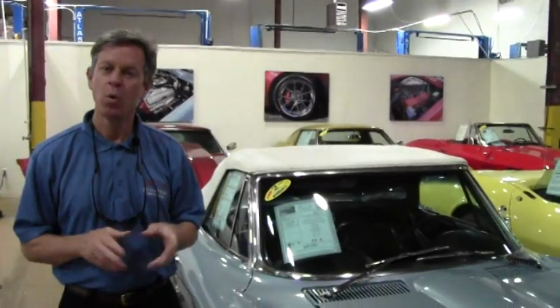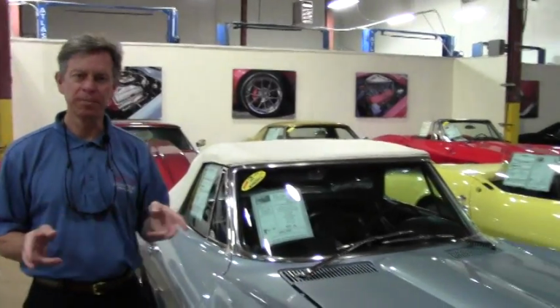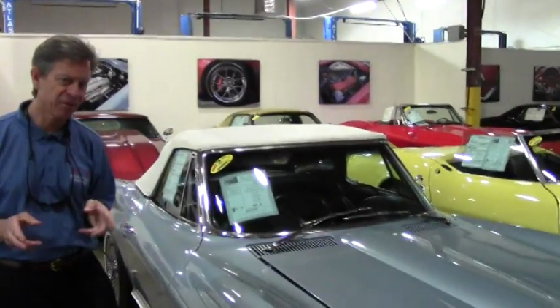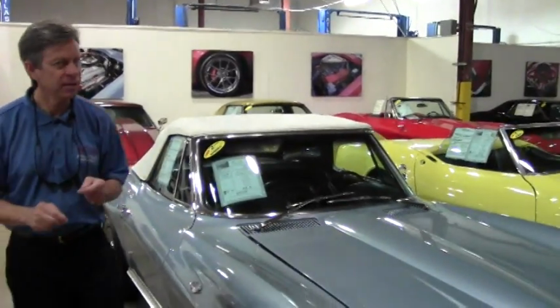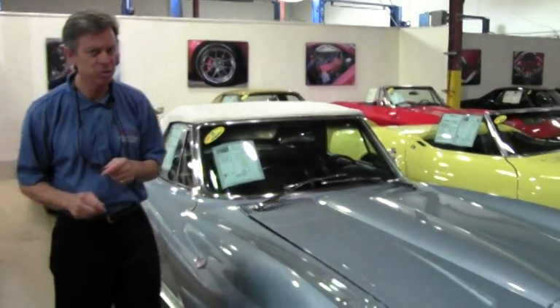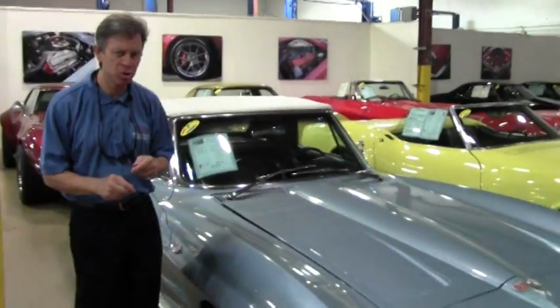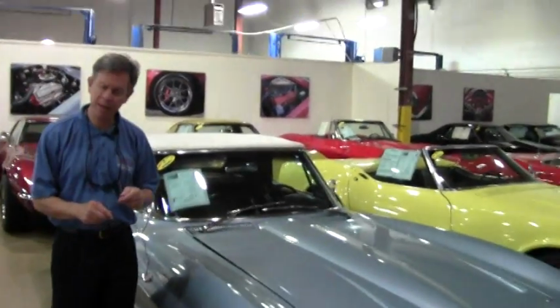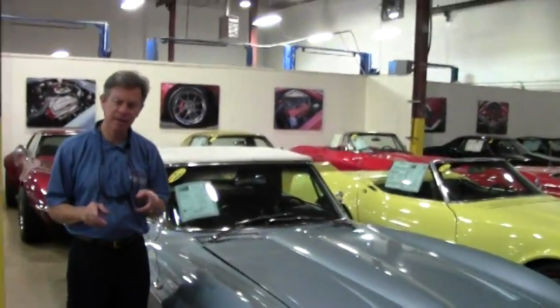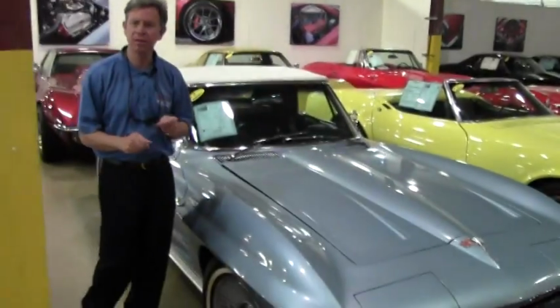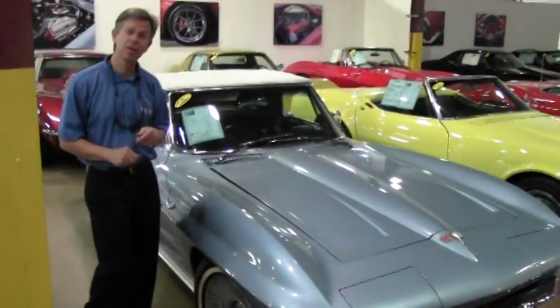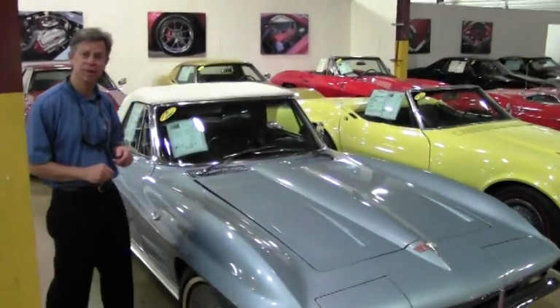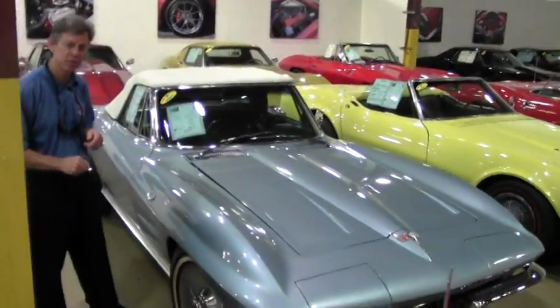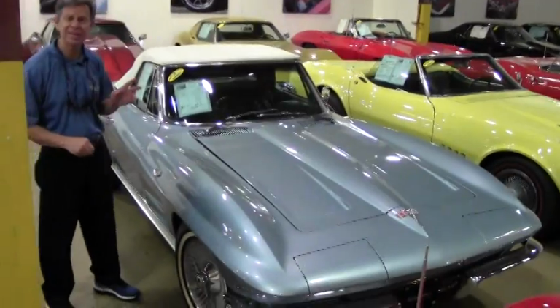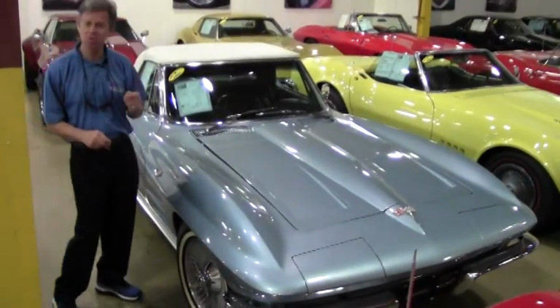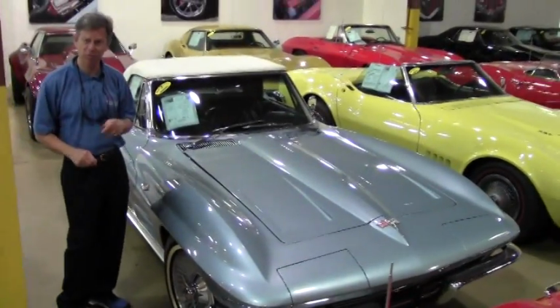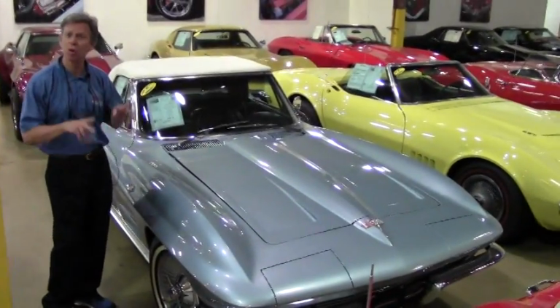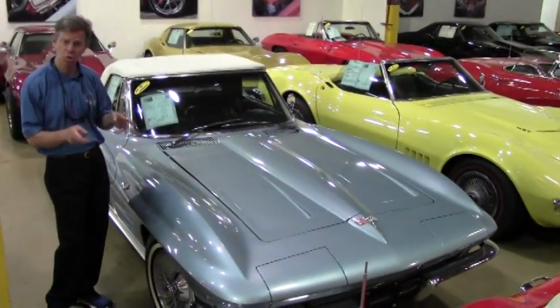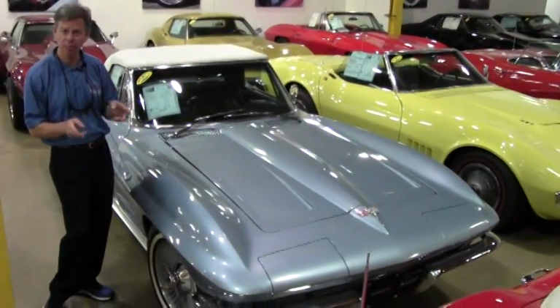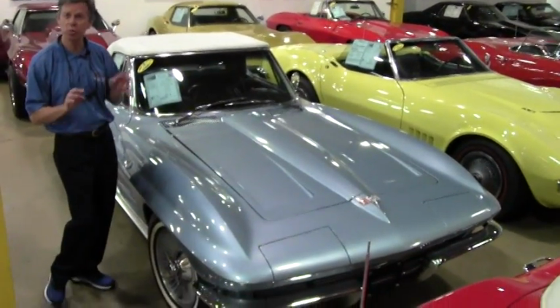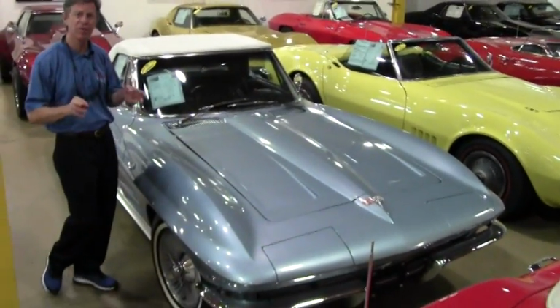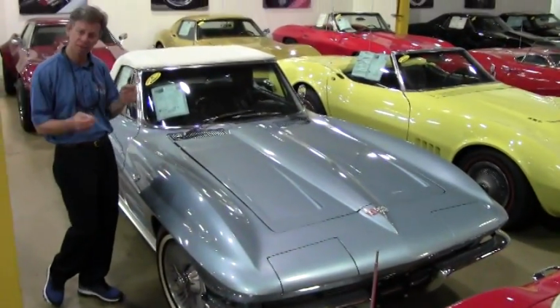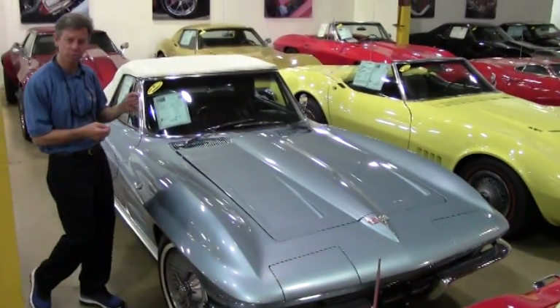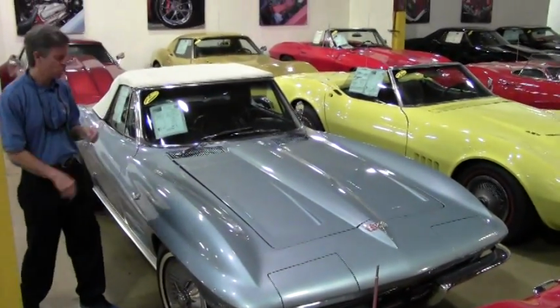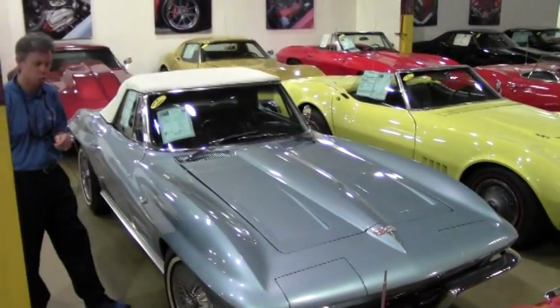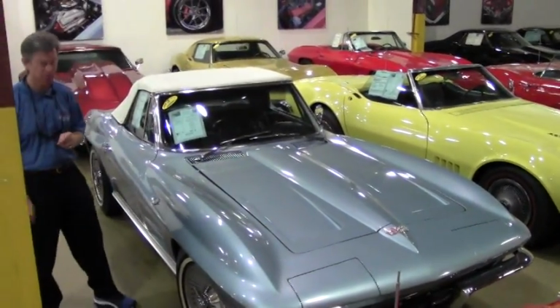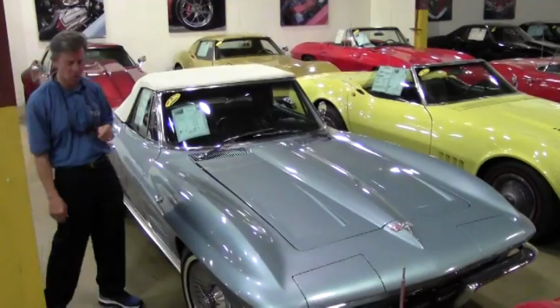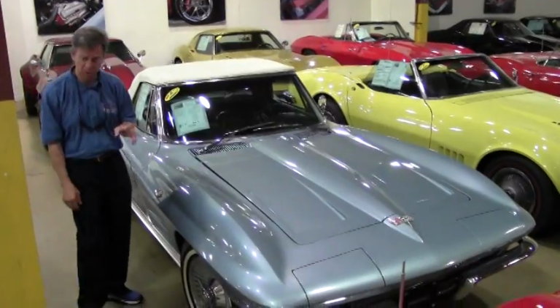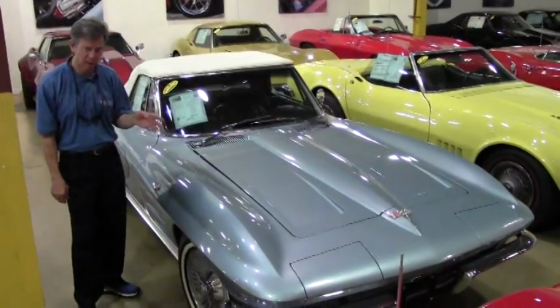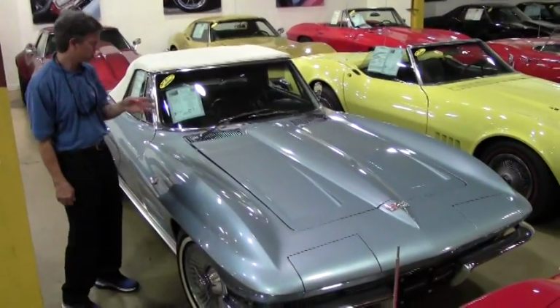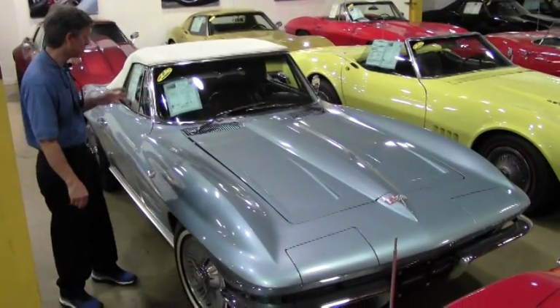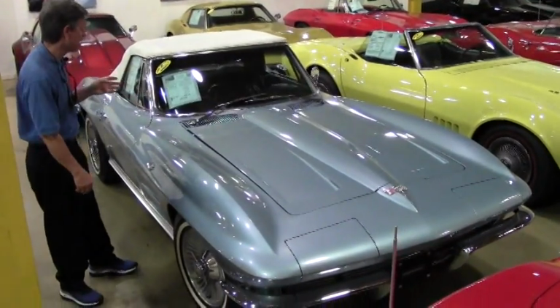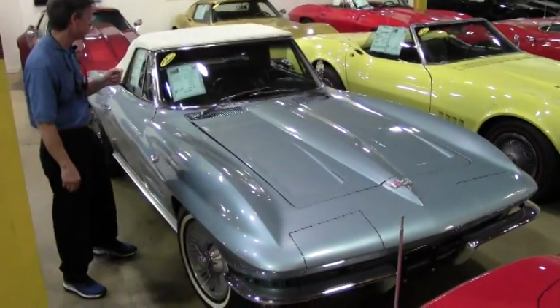Welcome to Buy A Vet in Atlanta, Georgia. My name is David and today we're going to take a look at a 1964 silver blue Corvette convertible. Great looking car. Love this color and the combination.